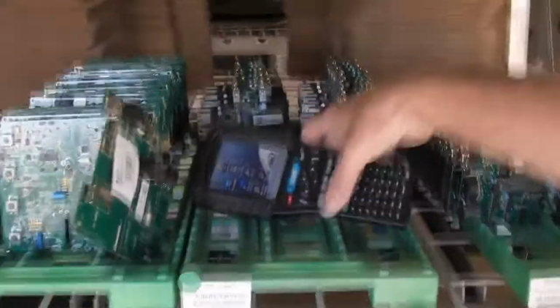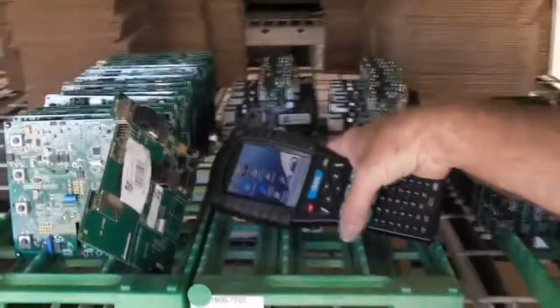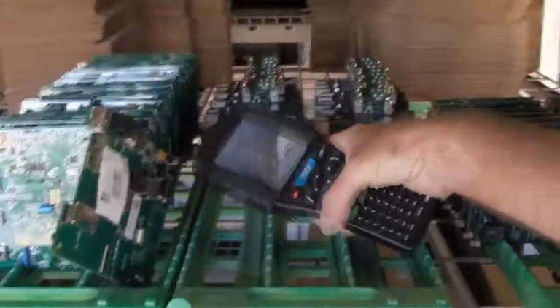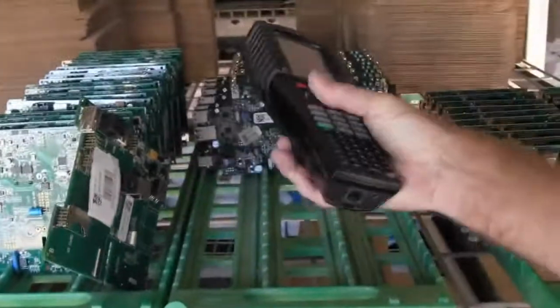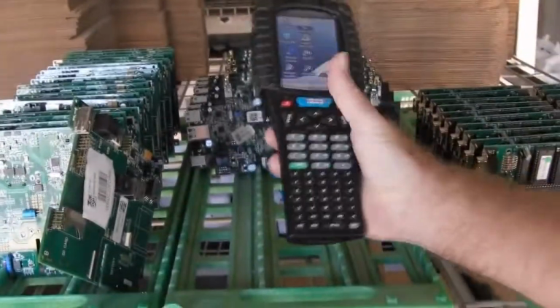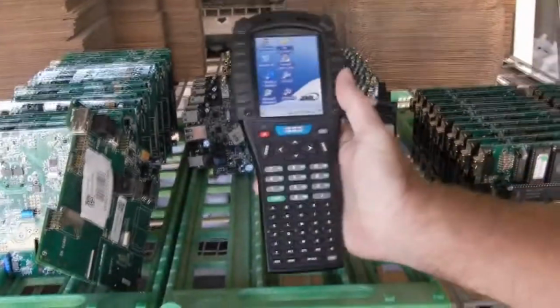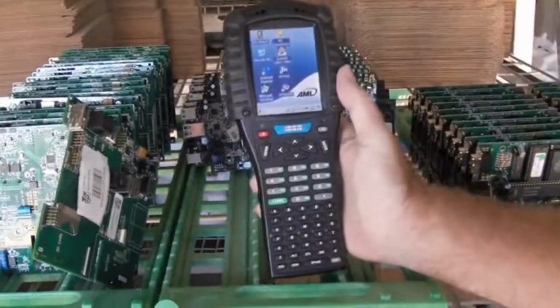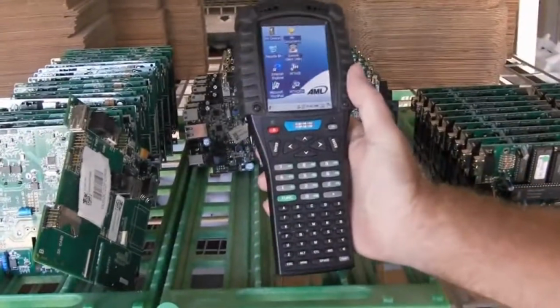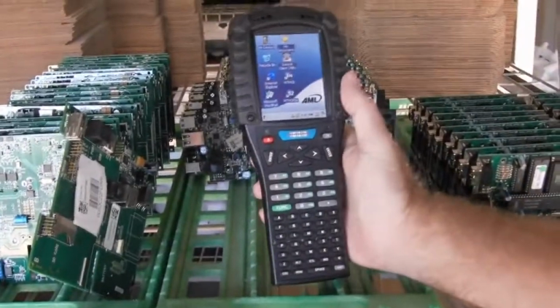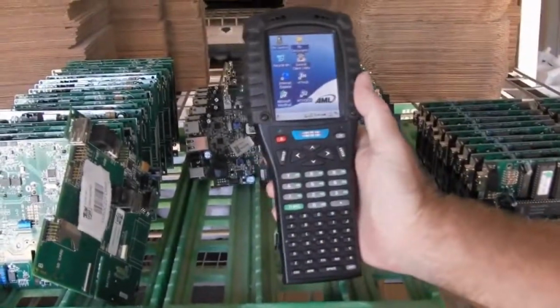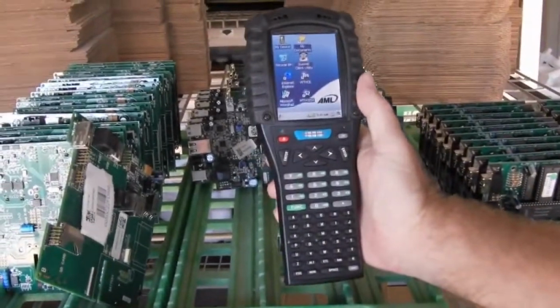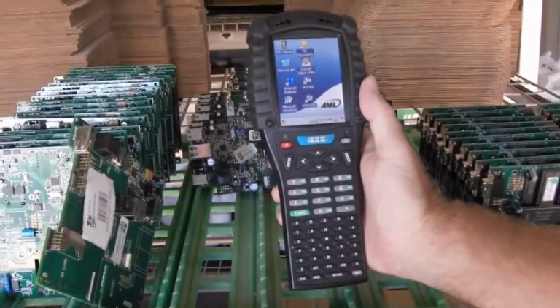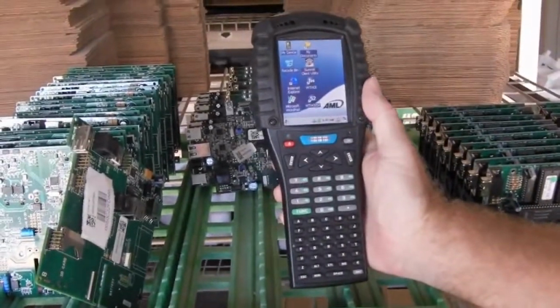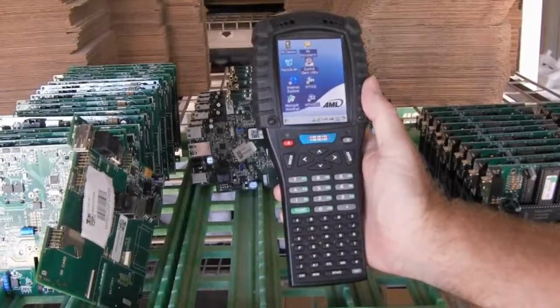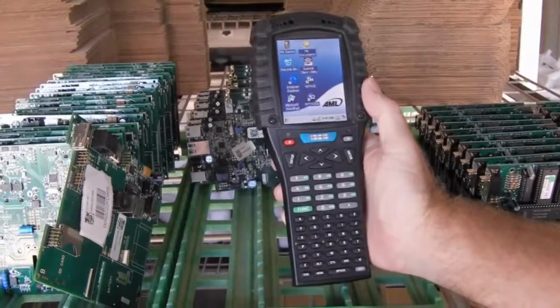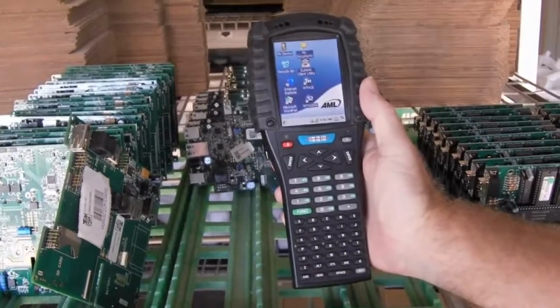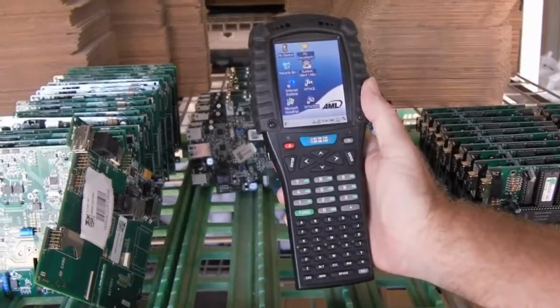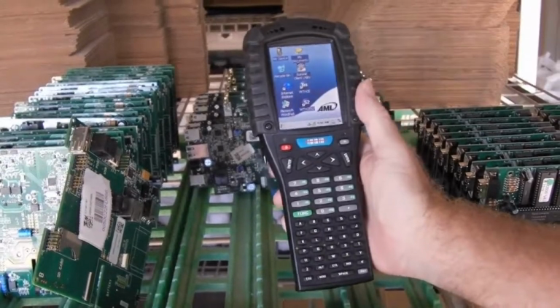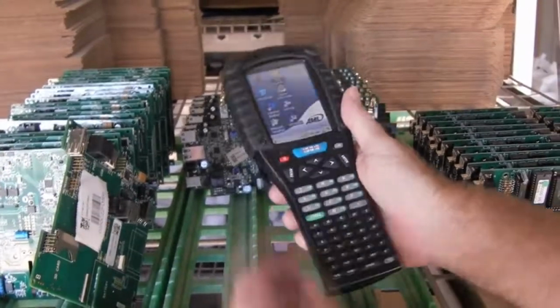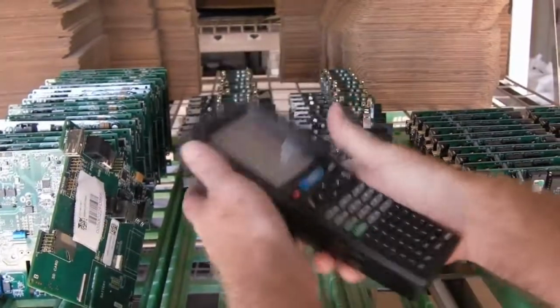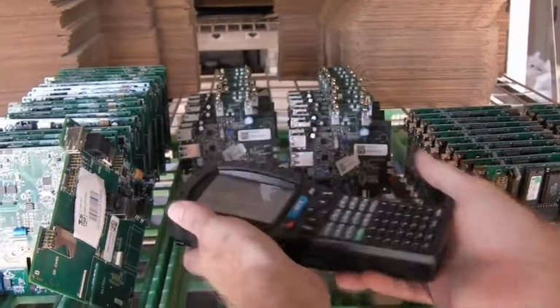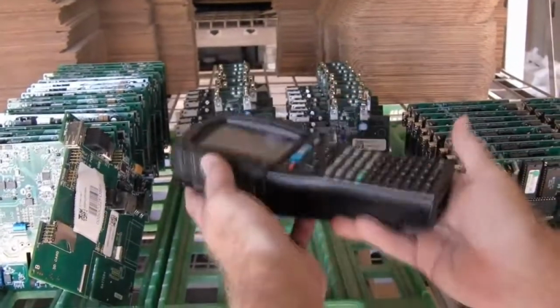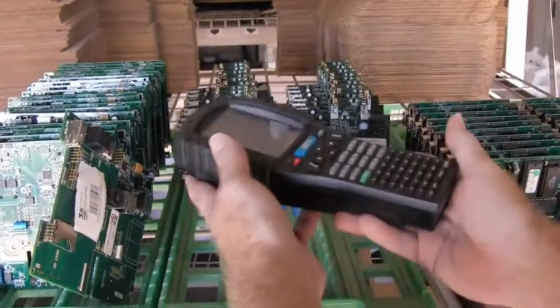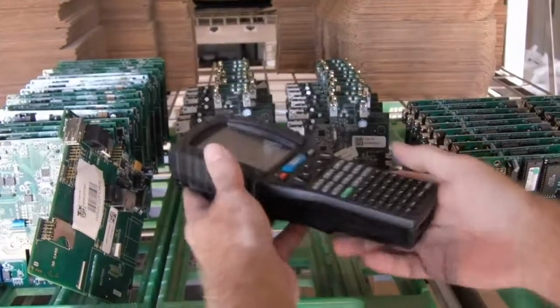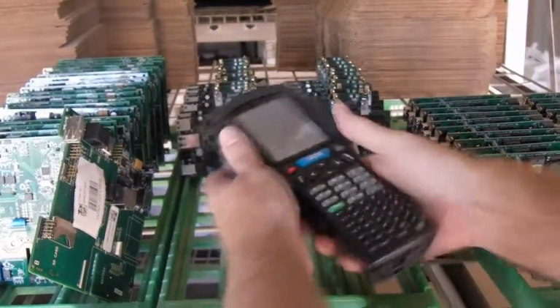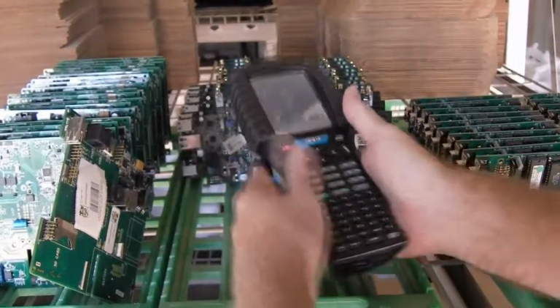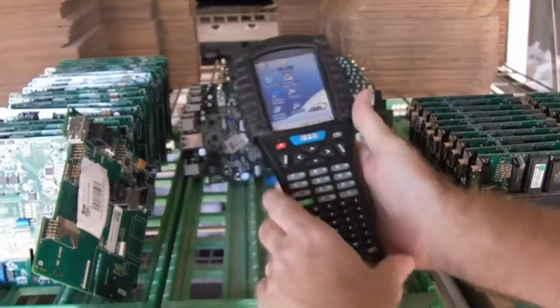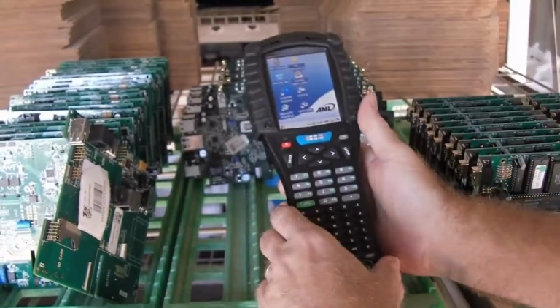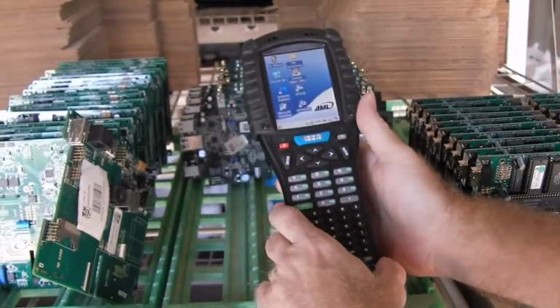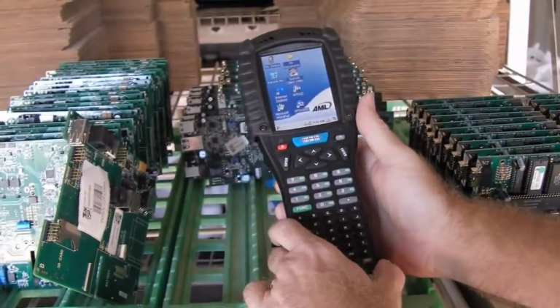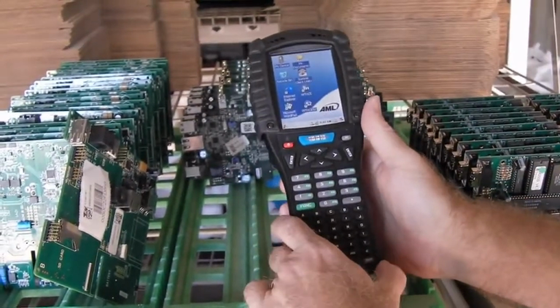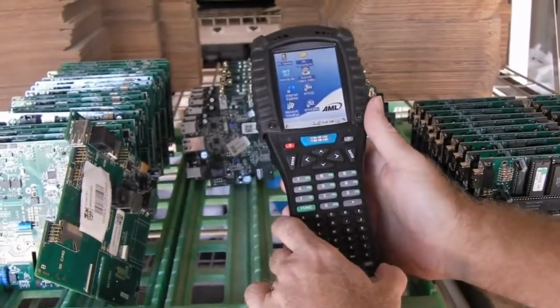Check this out. In 60 seconds, I'm going to show you everything you need to know about the AML M7225 handheld computer. When you pick it up, the first thing you notice is how light it is — just 17 ounces. That's just barely over a pound.